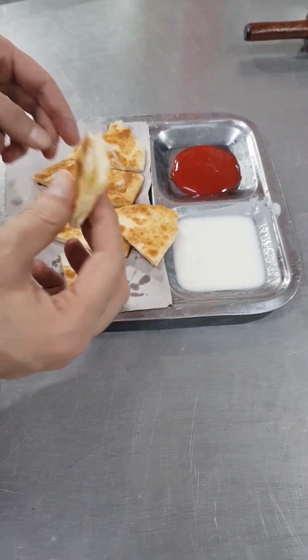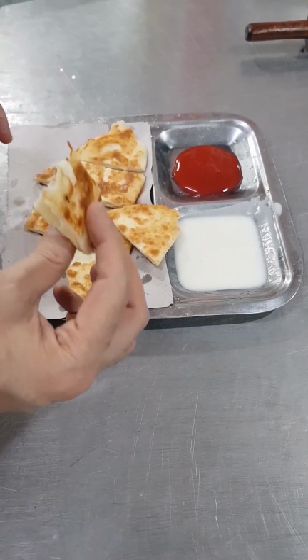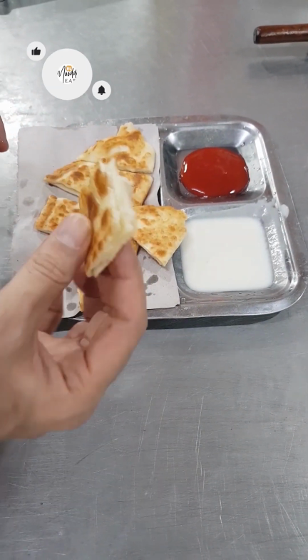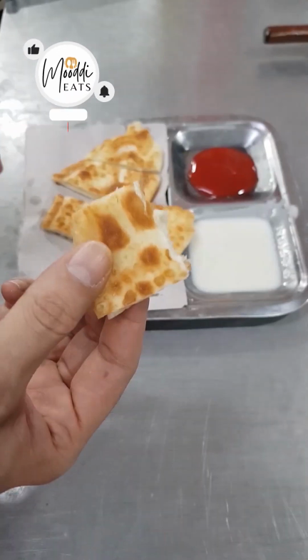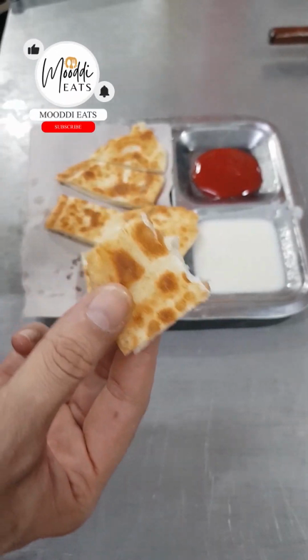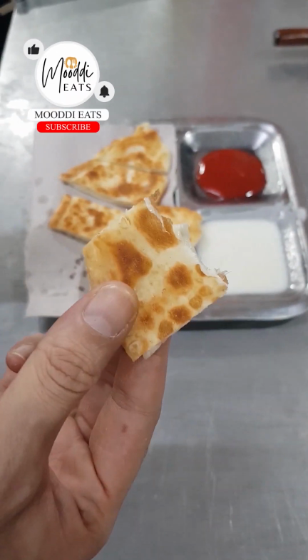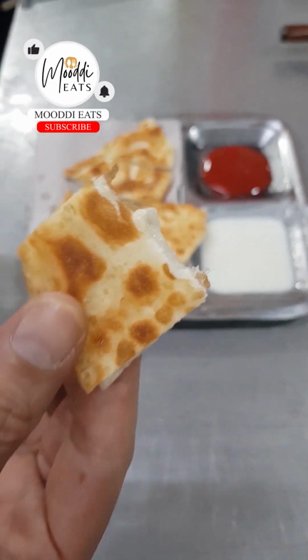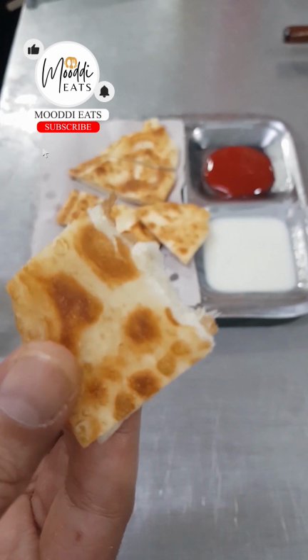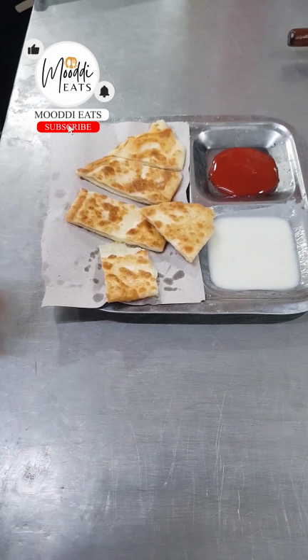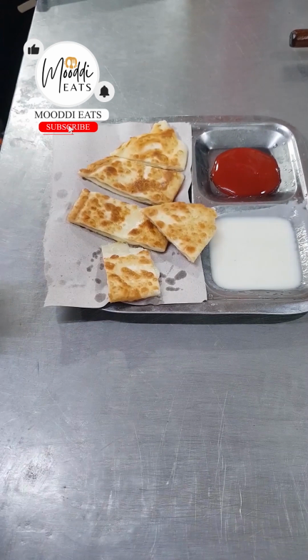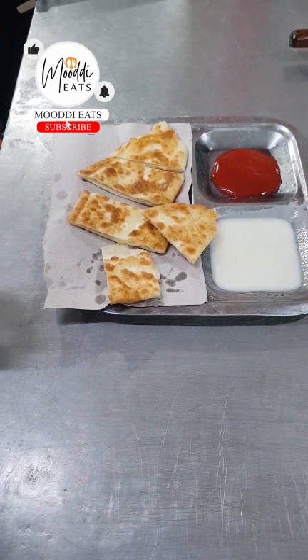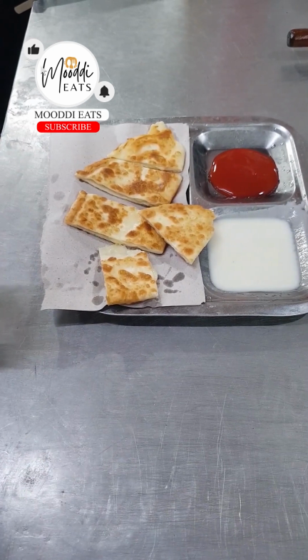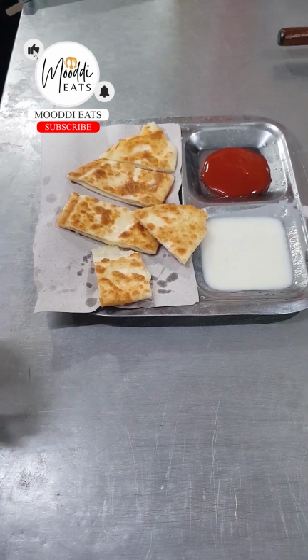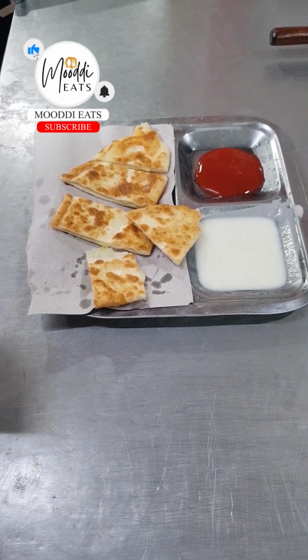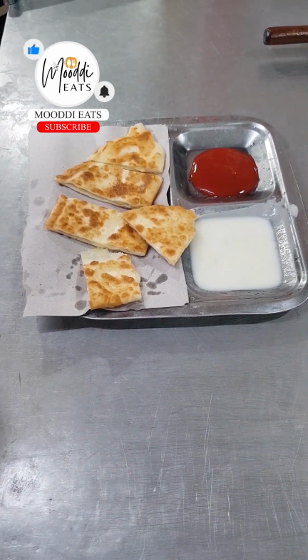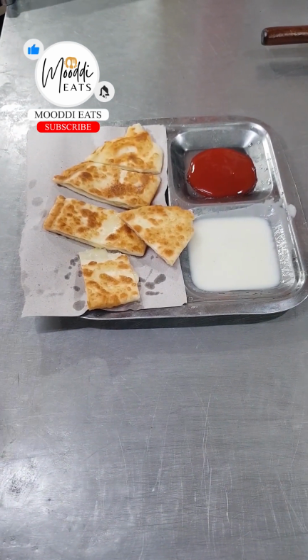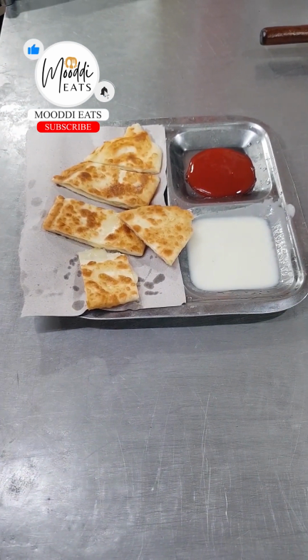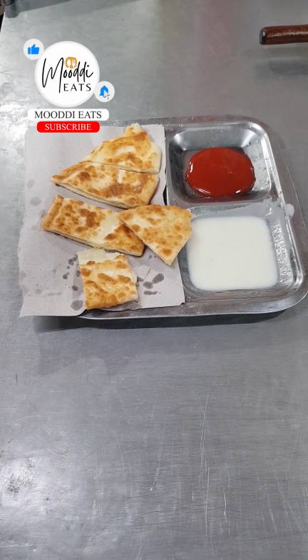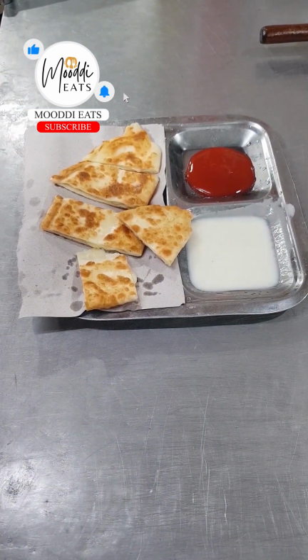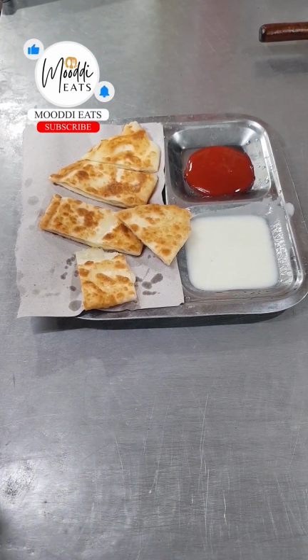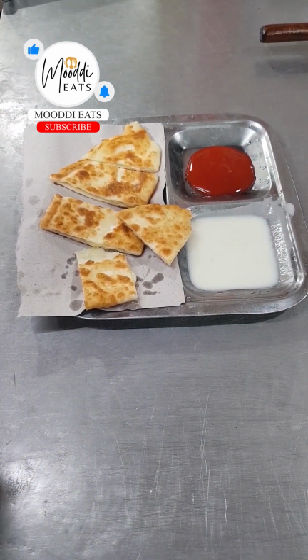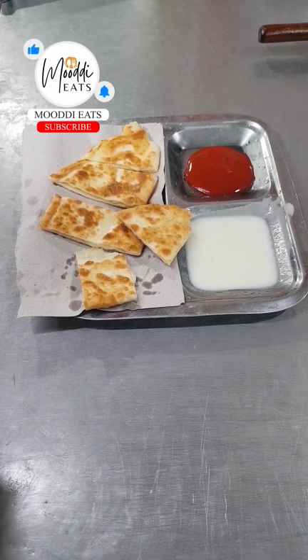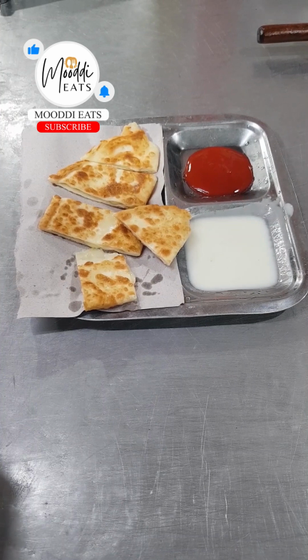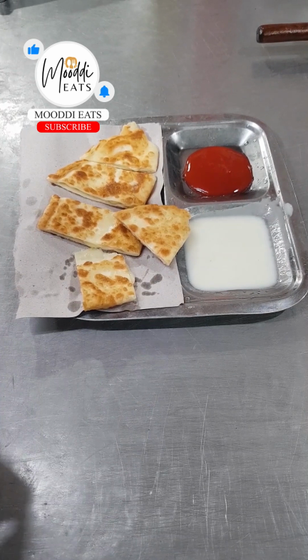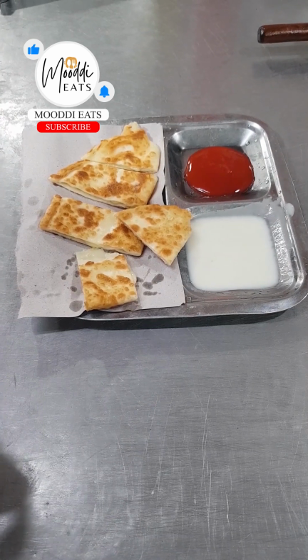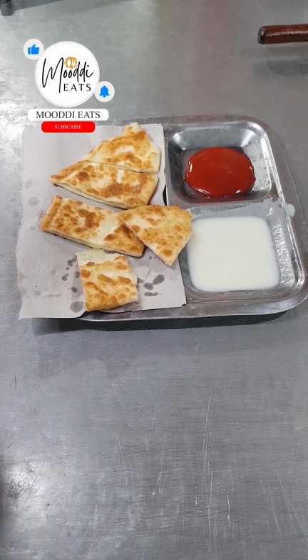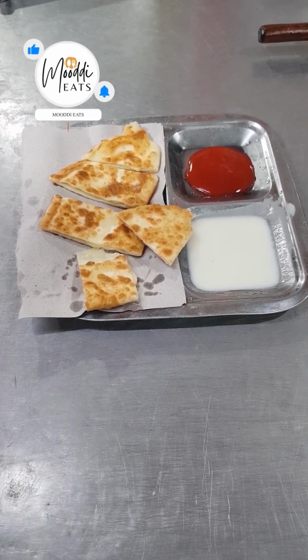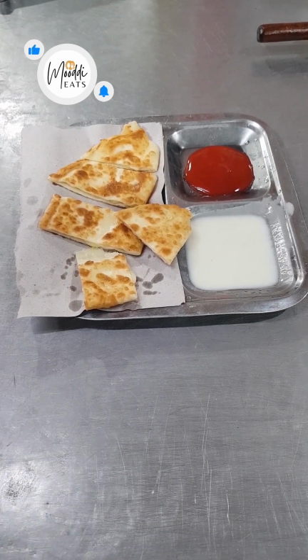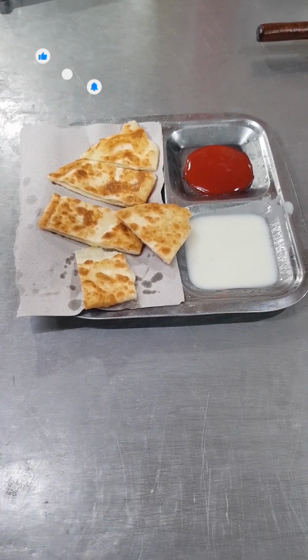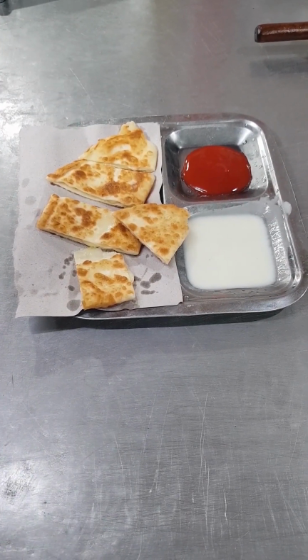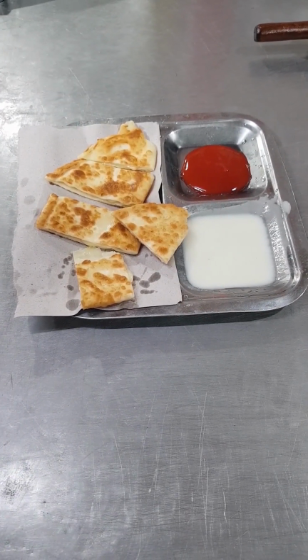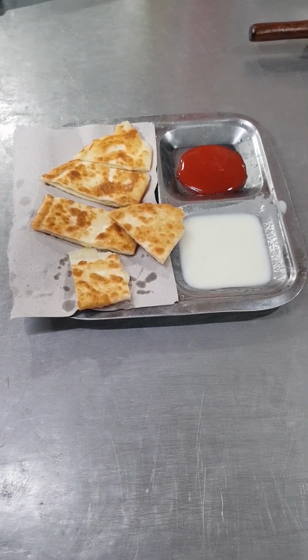This is a very good taste. Yummy! It is mixed. Mmm!